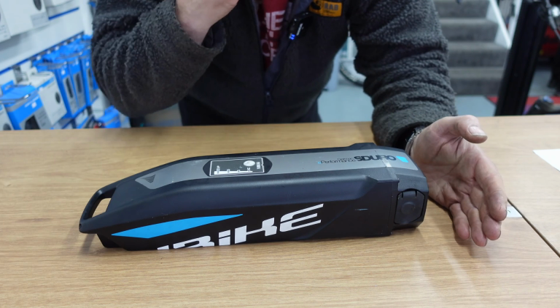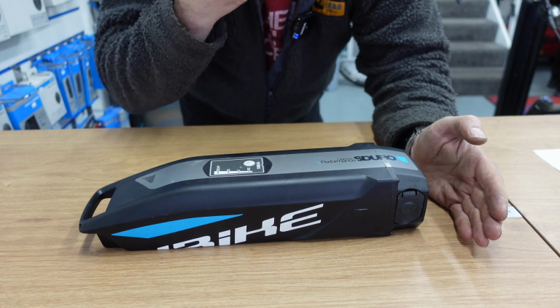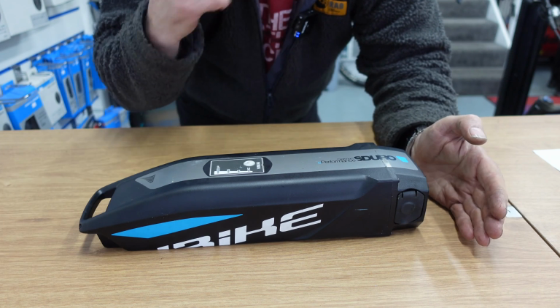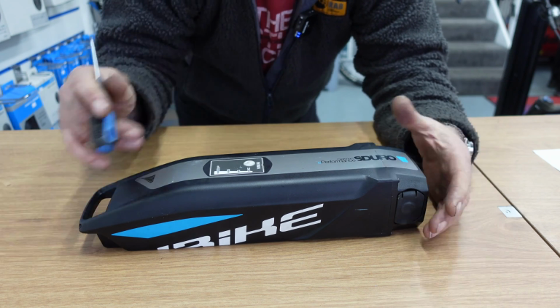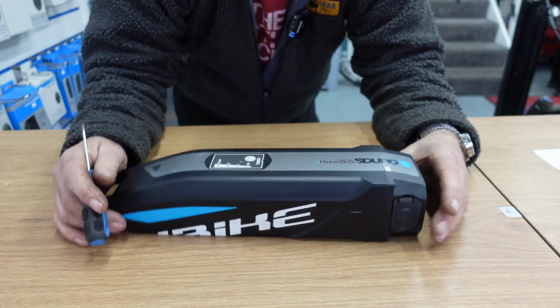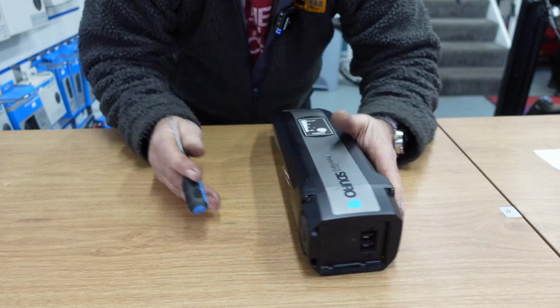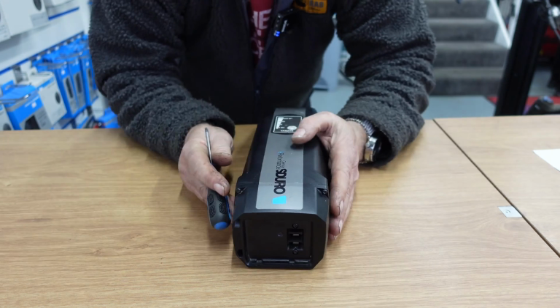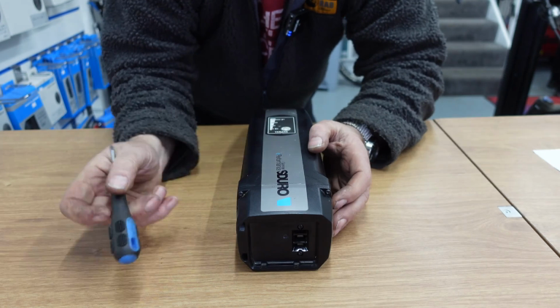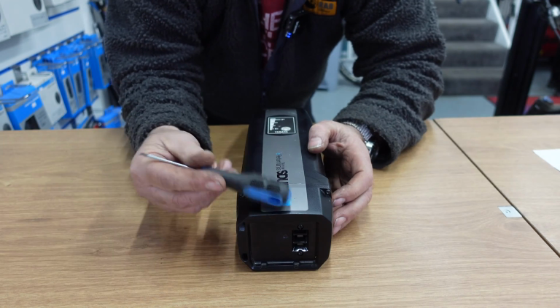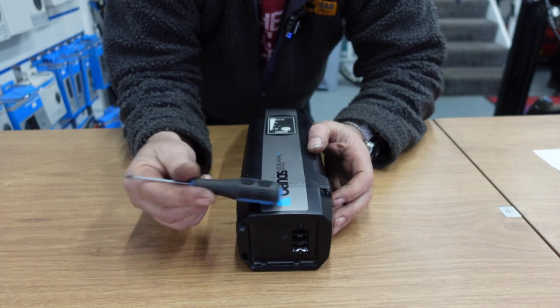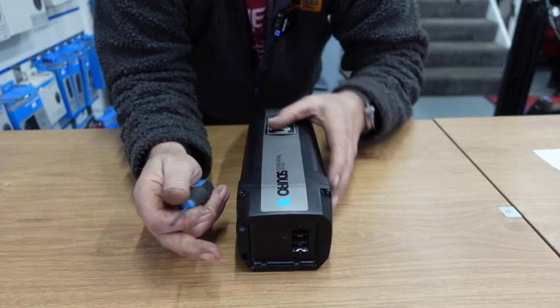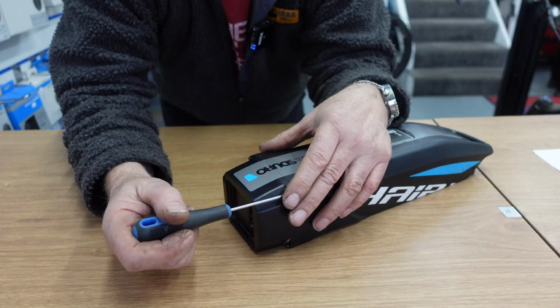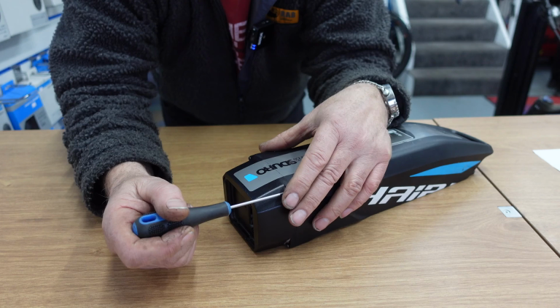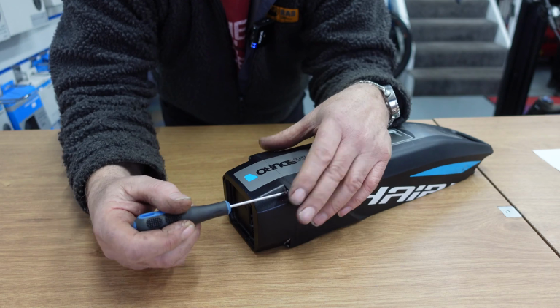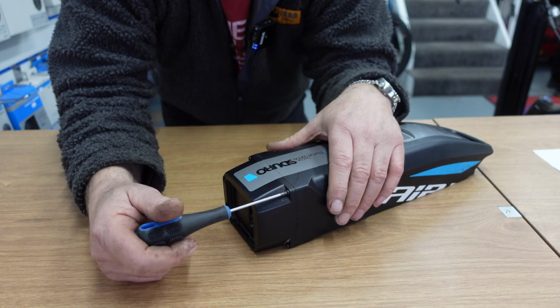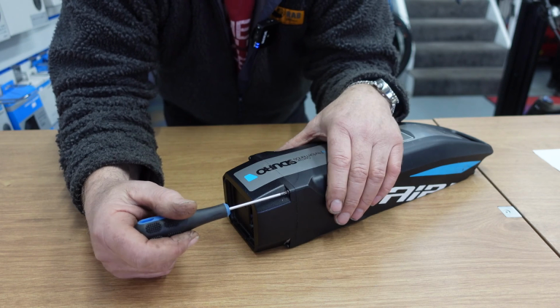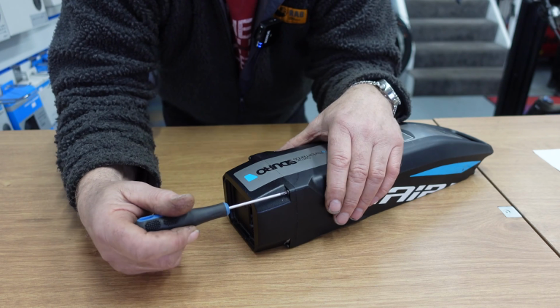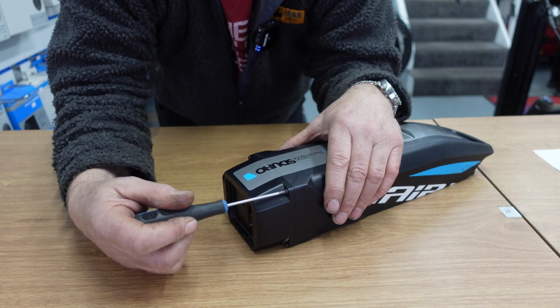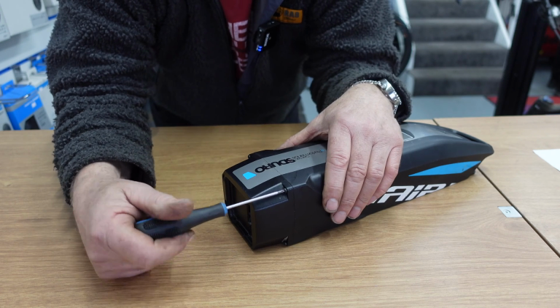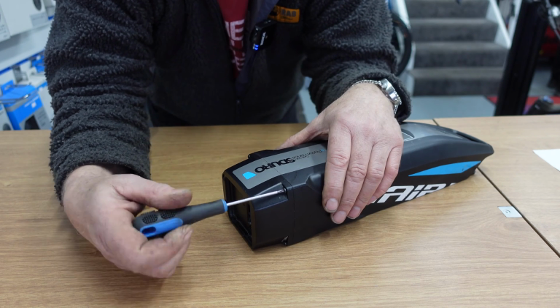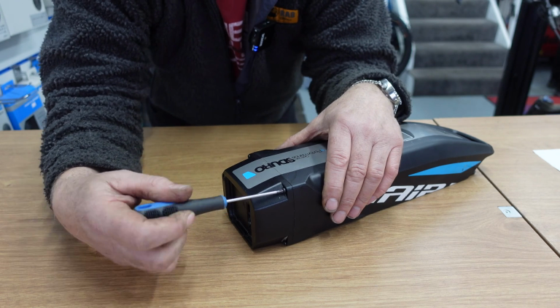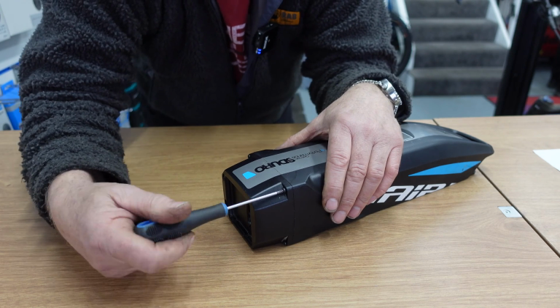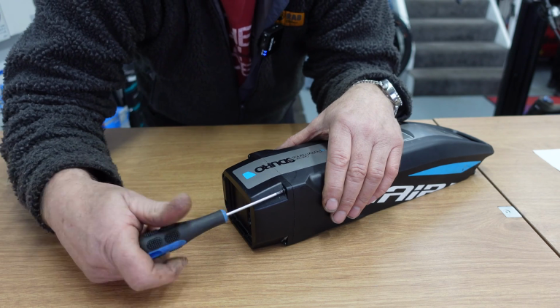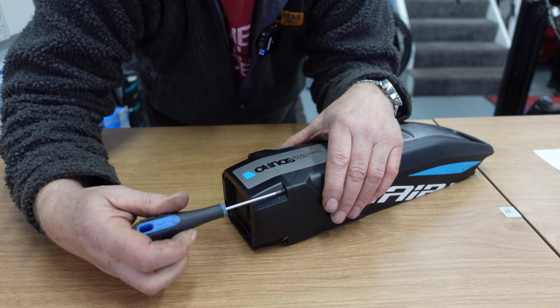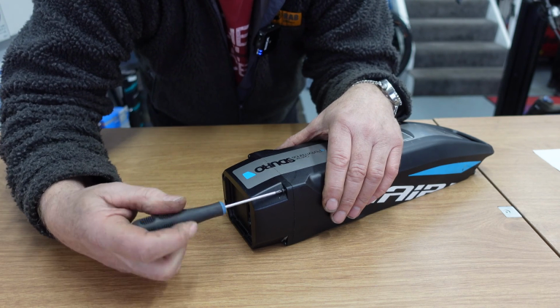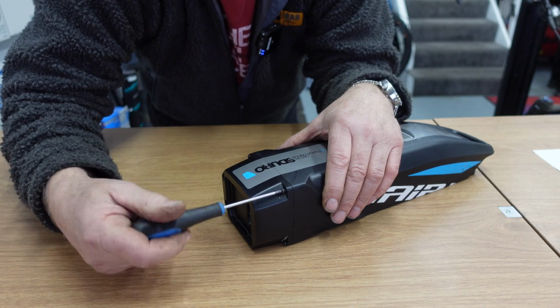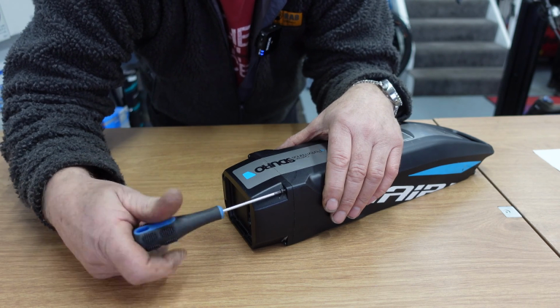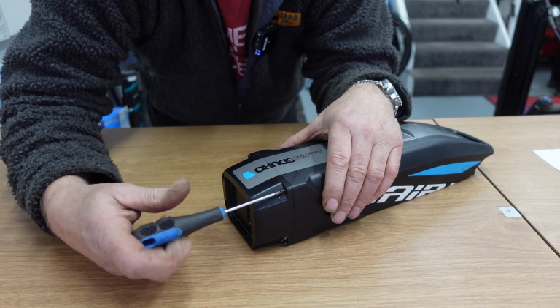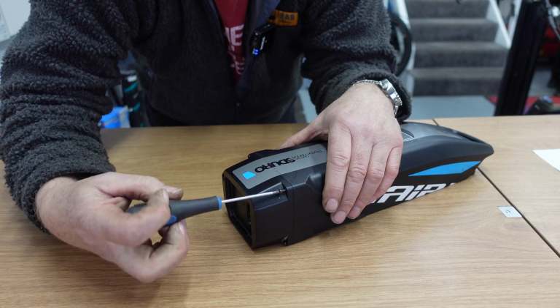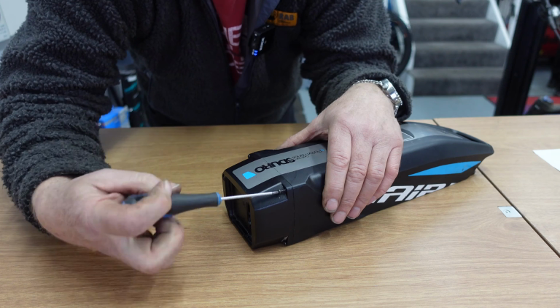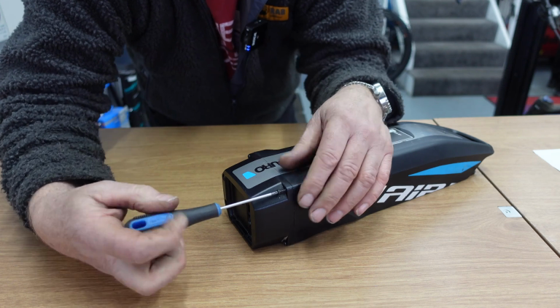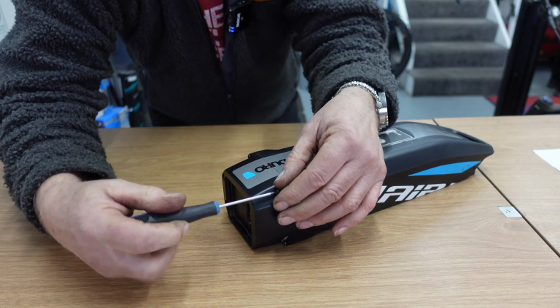First thing we need to do is take the end off. Each battery will come apart in different ways — this one we just unscrew the end here.